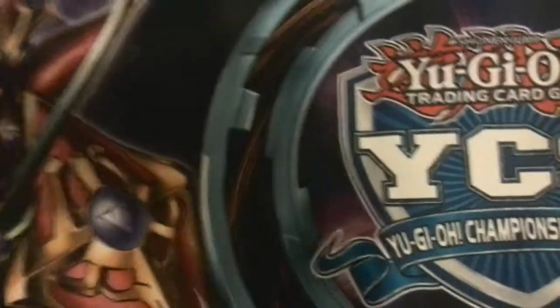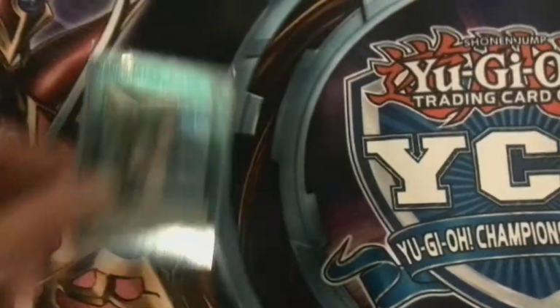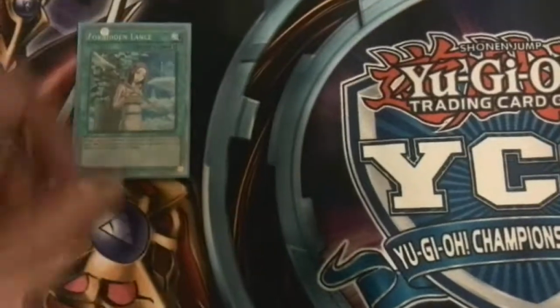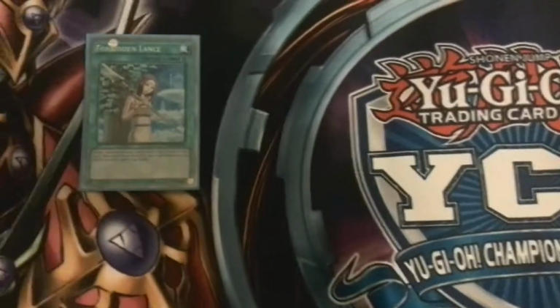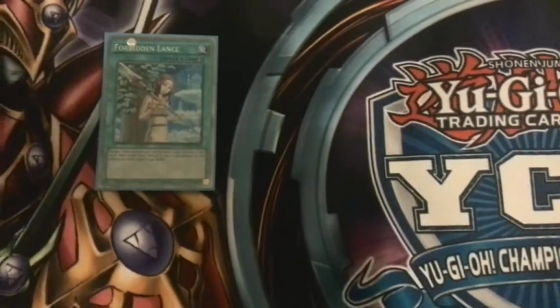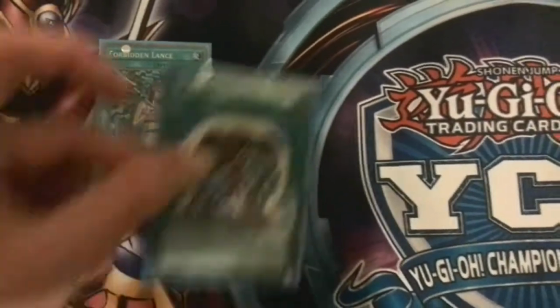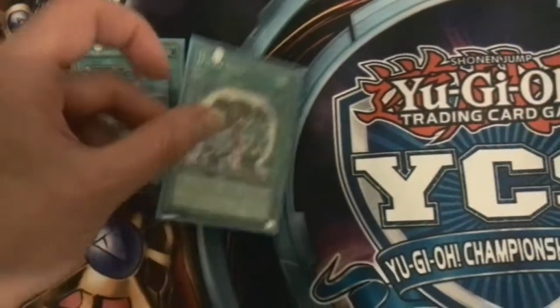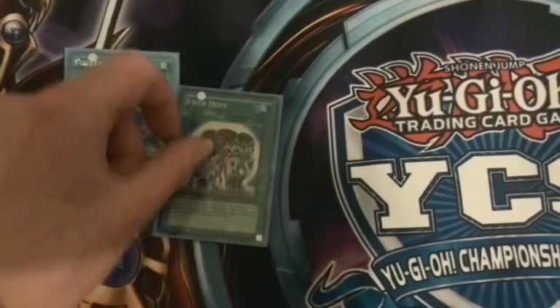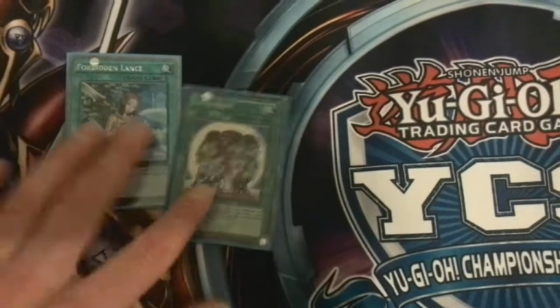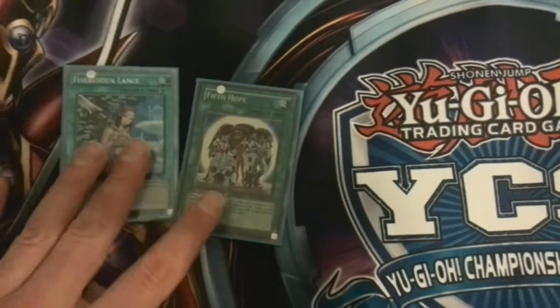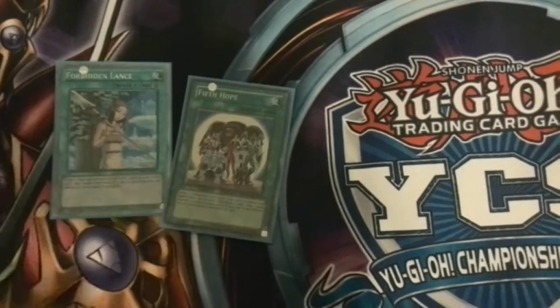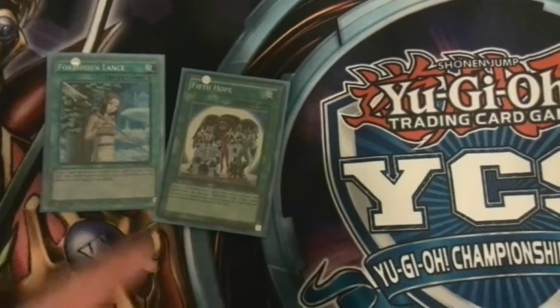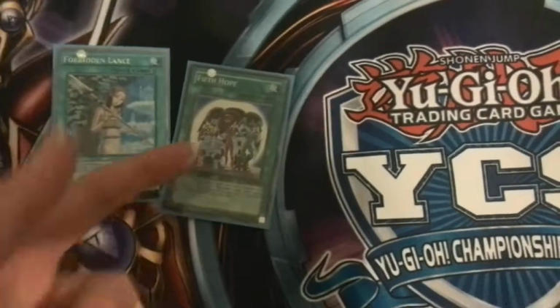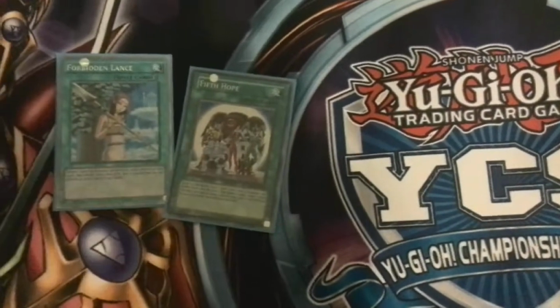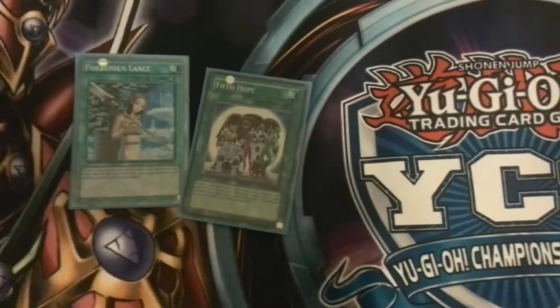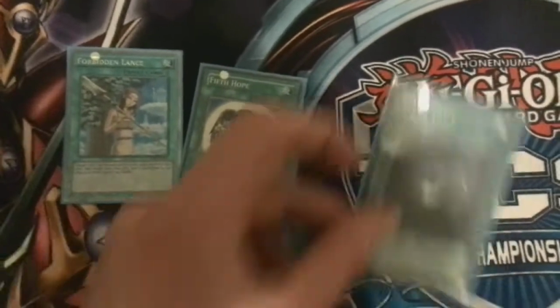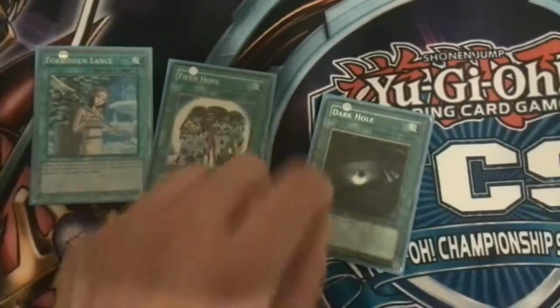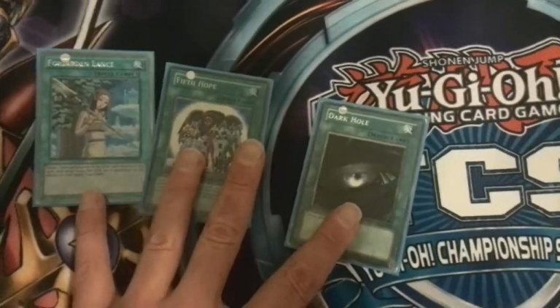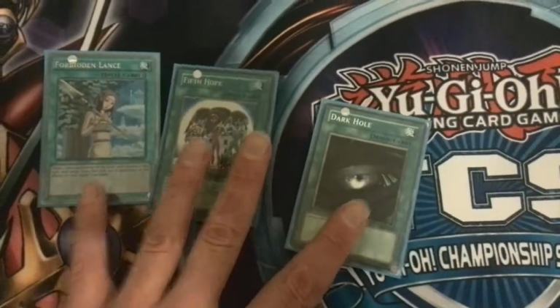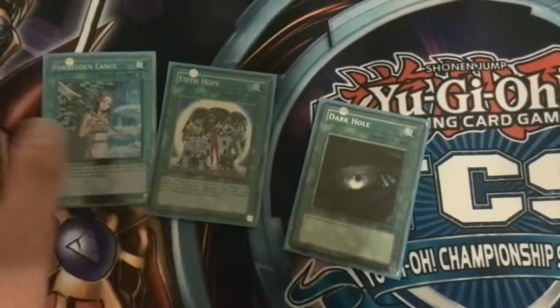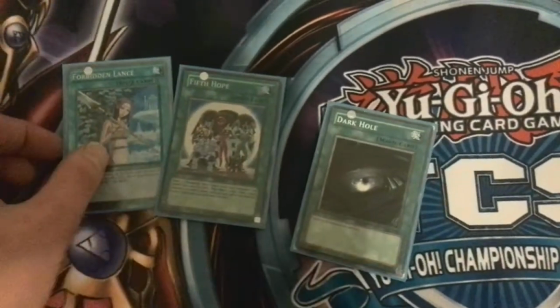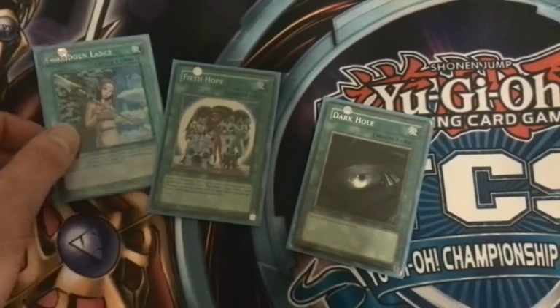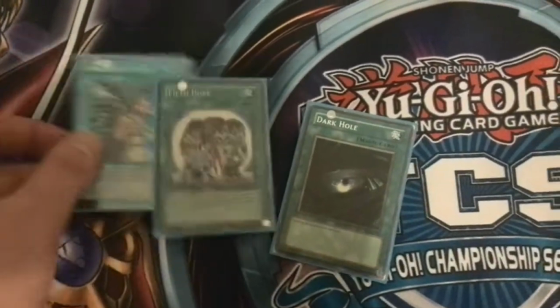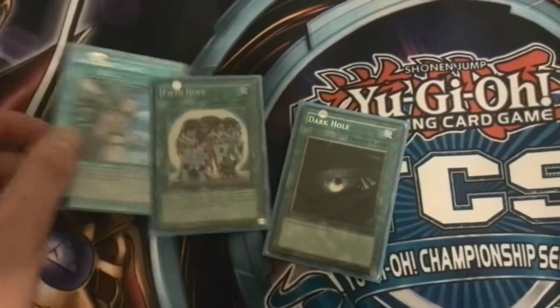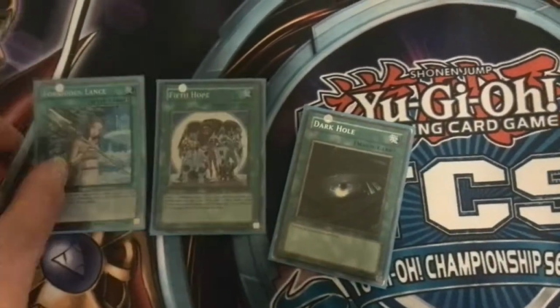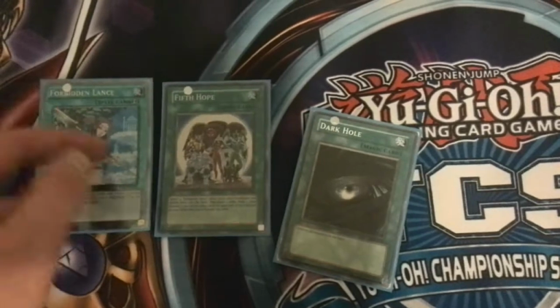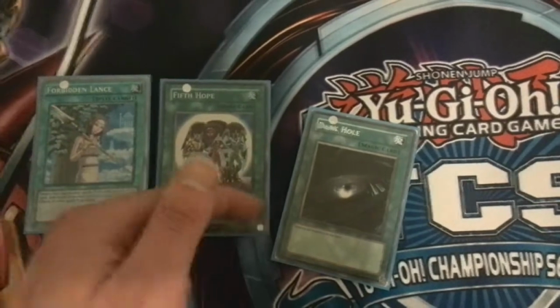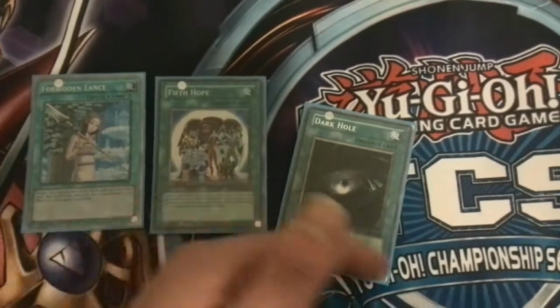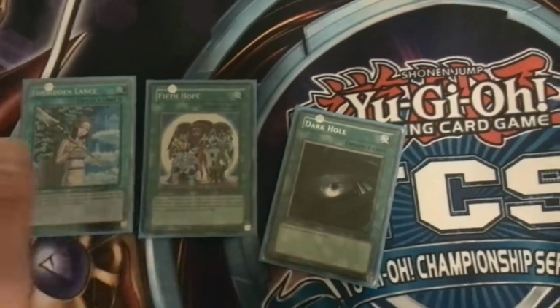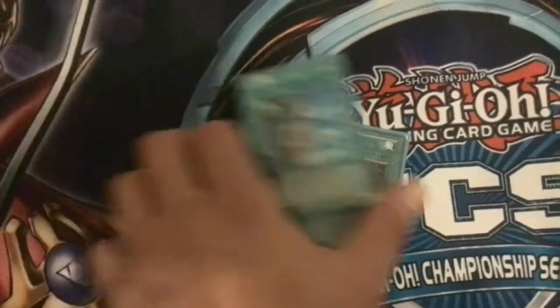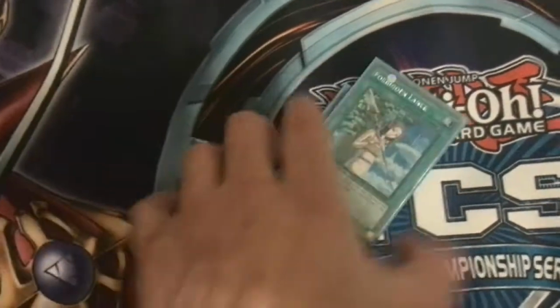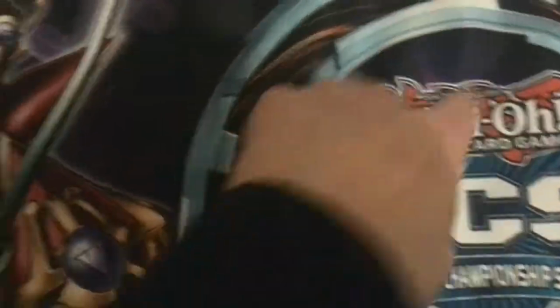1 Lance, 1 5th Hope because we've got Avarice, and 1 Dark Hole — so just basically extra little techs.